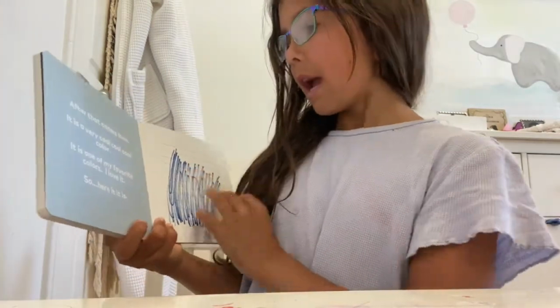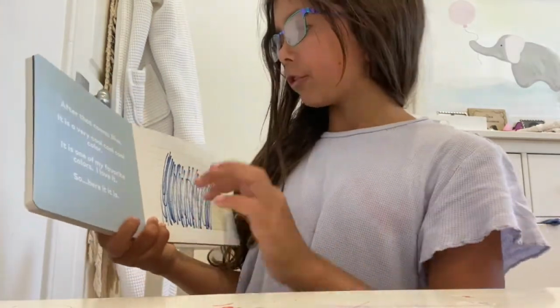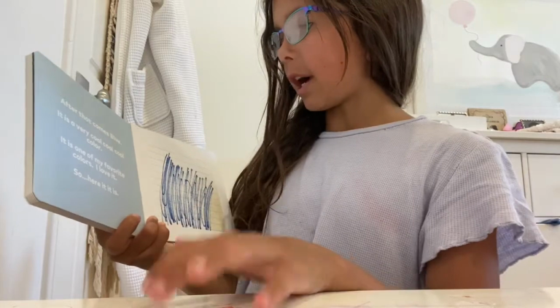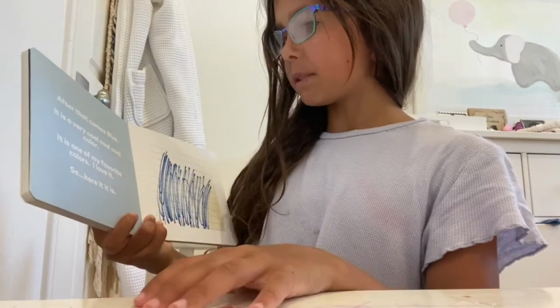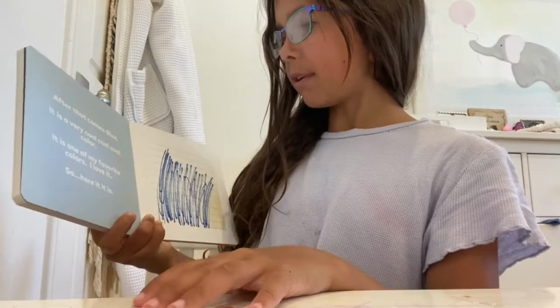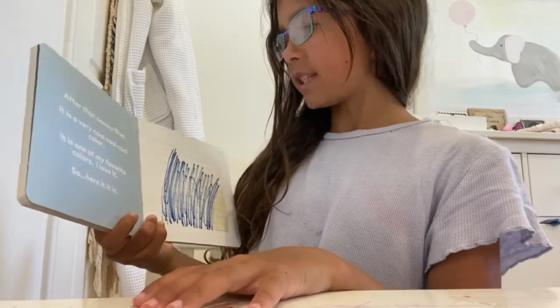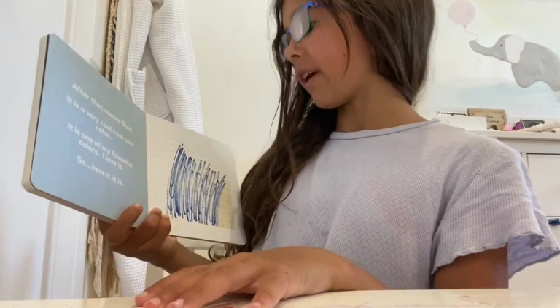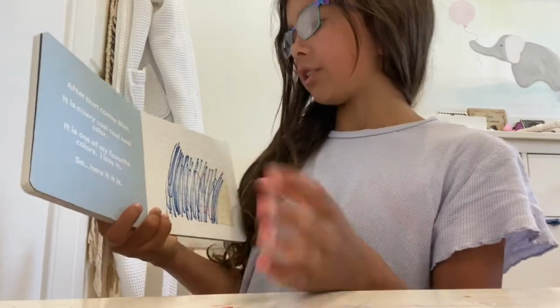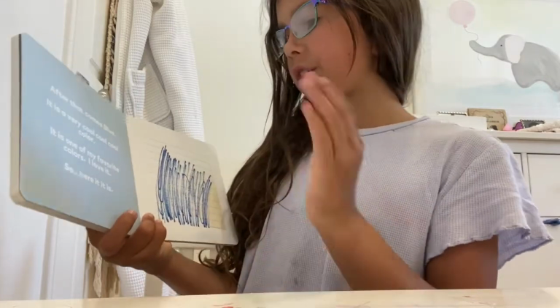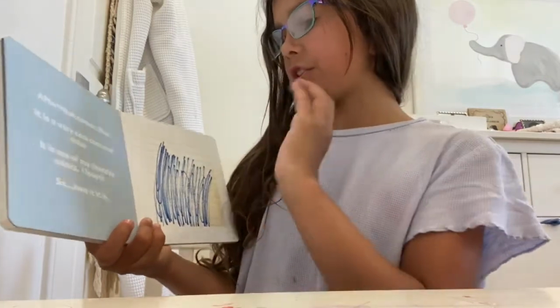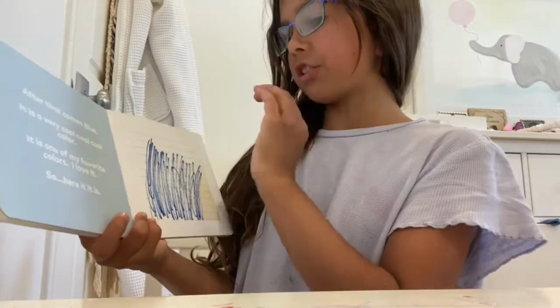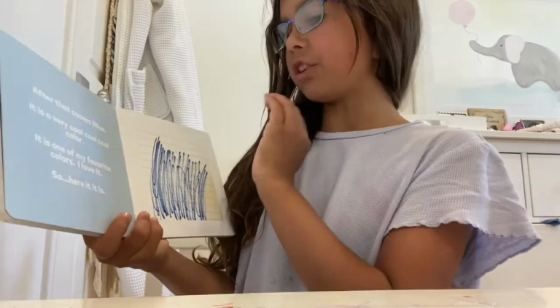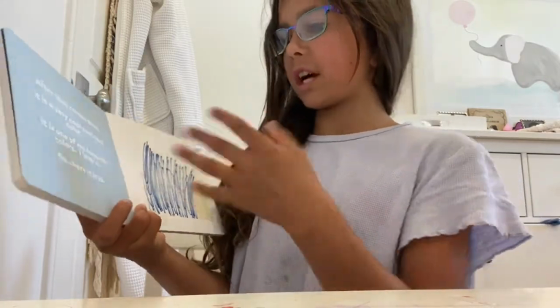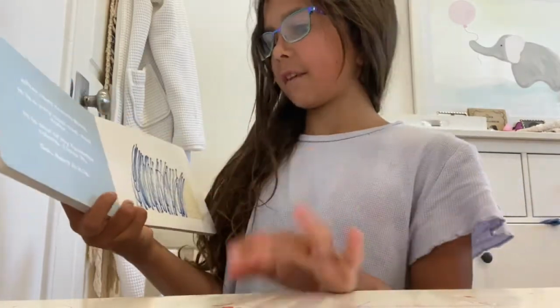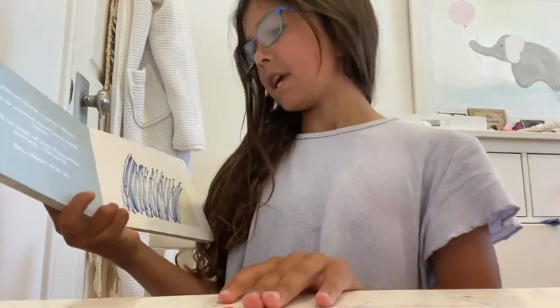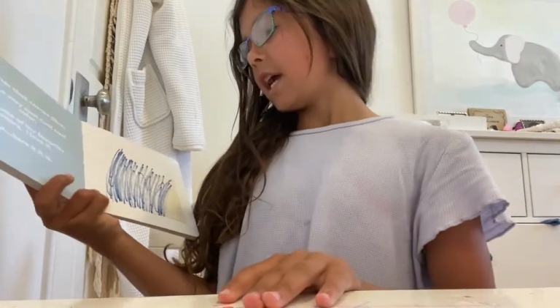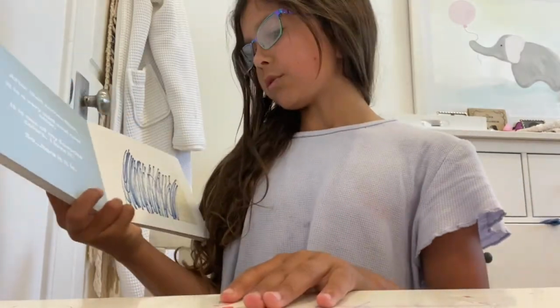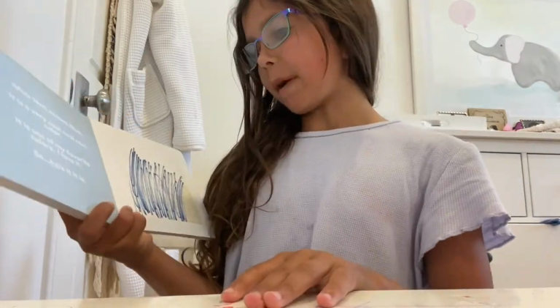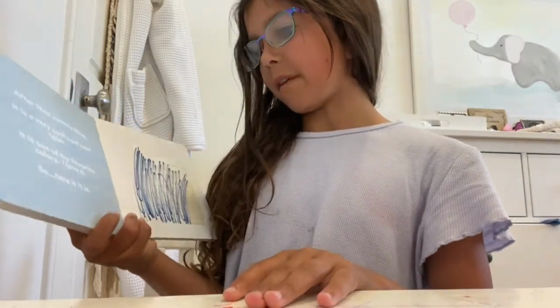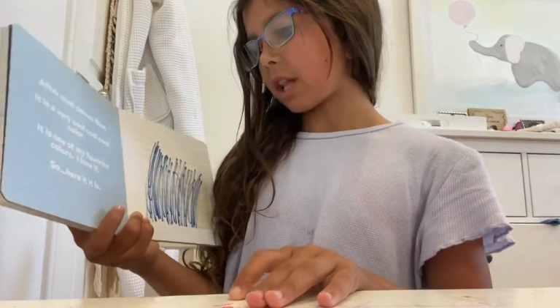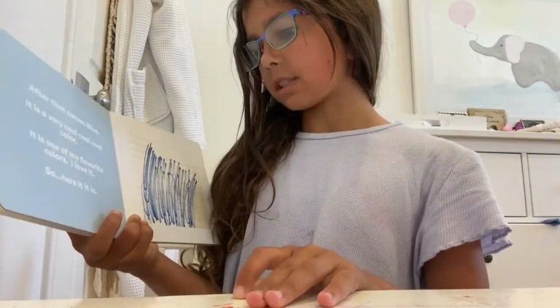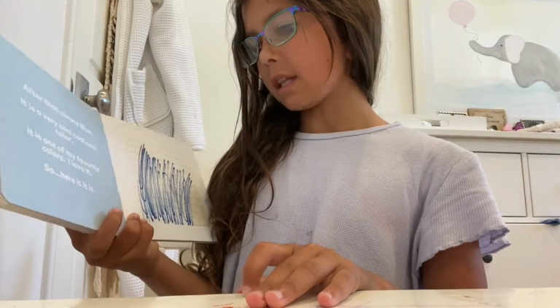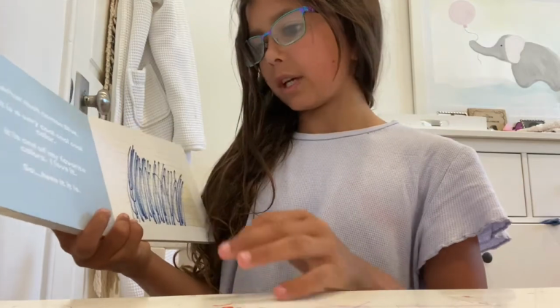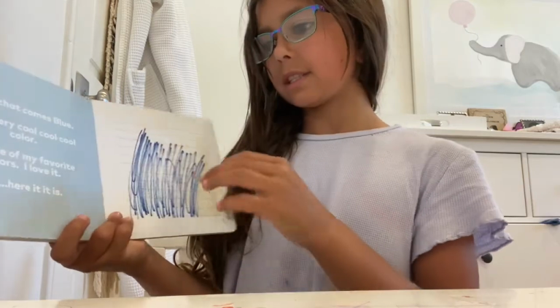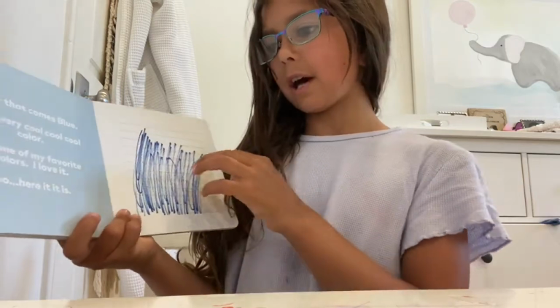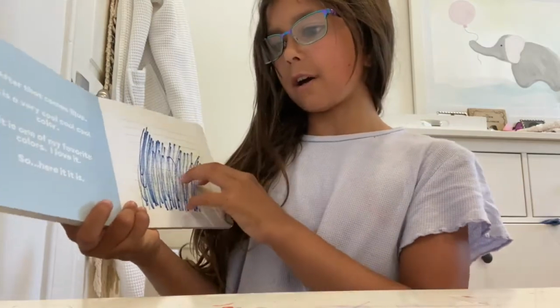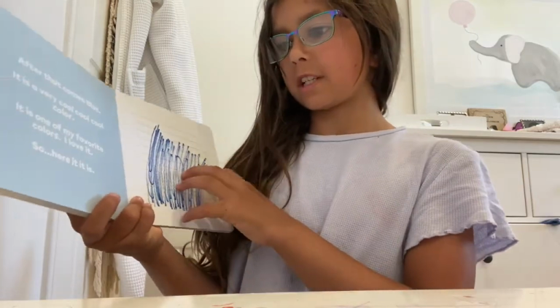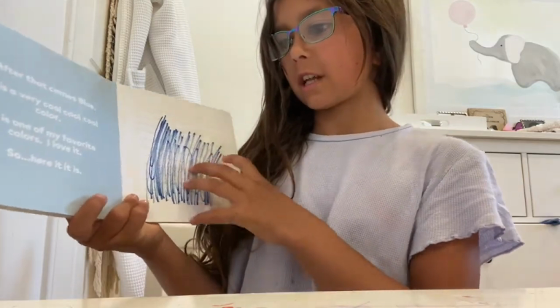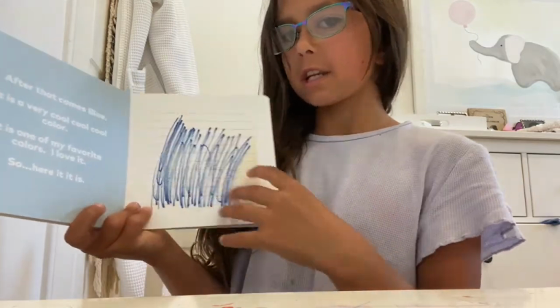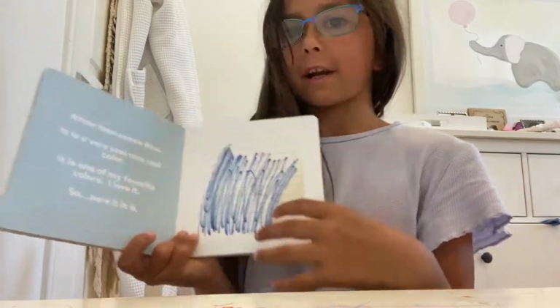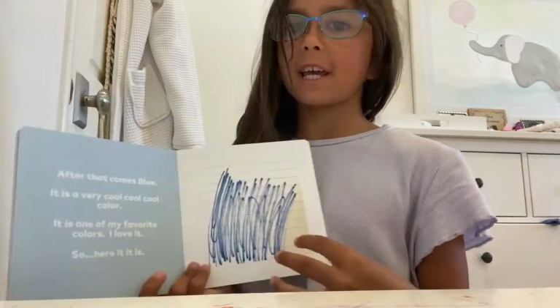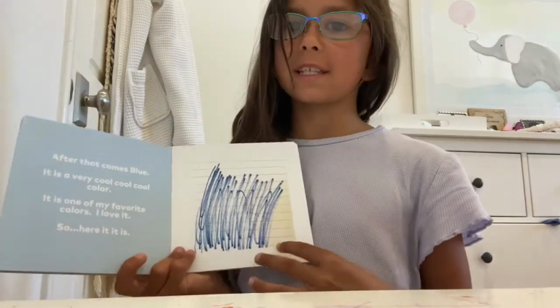After that comes blue. It is a very cool, cool, cool color. It is one of my favorite colors. I love it. Here it is.